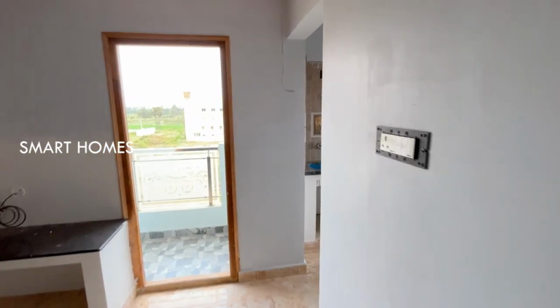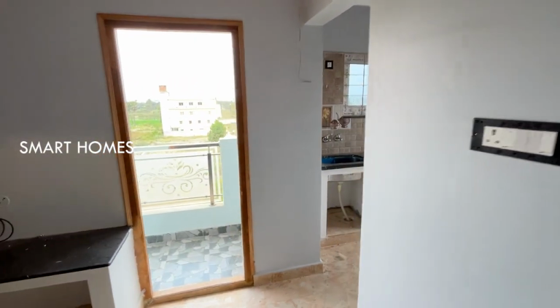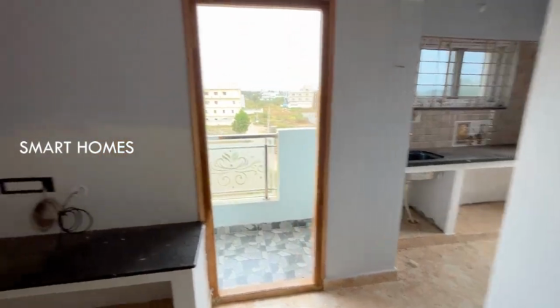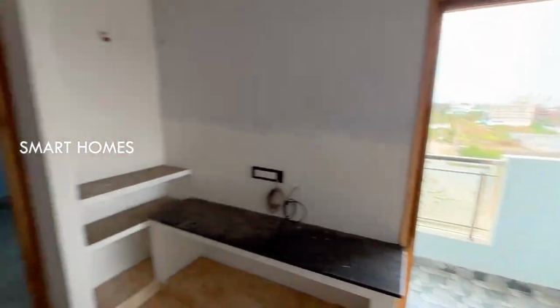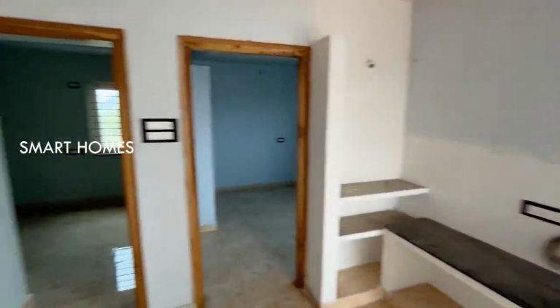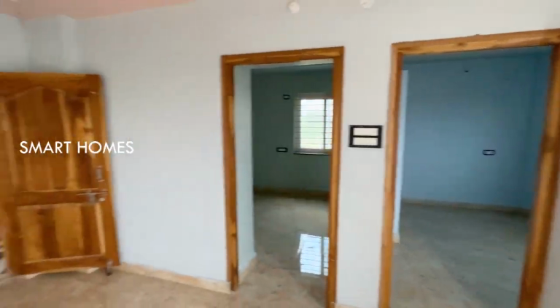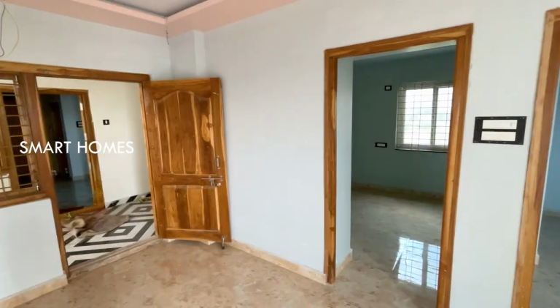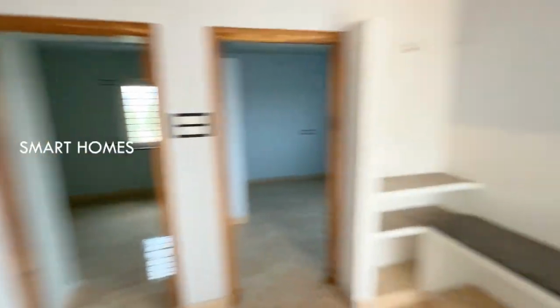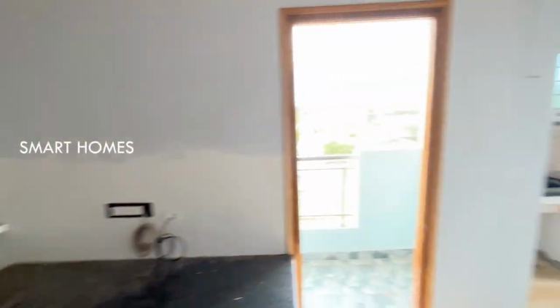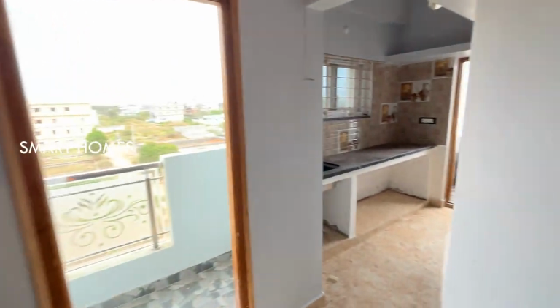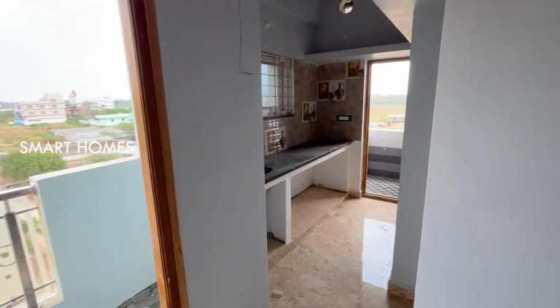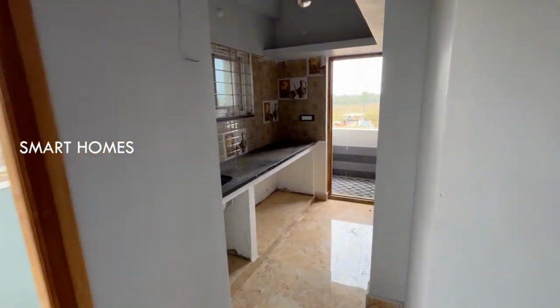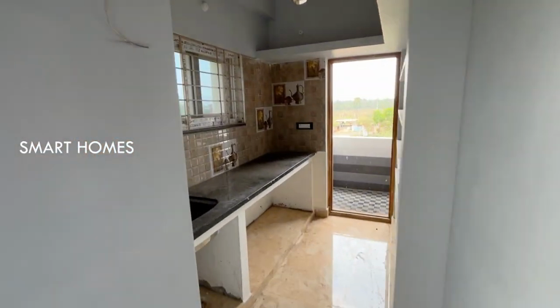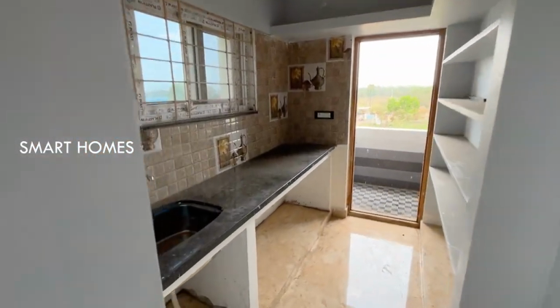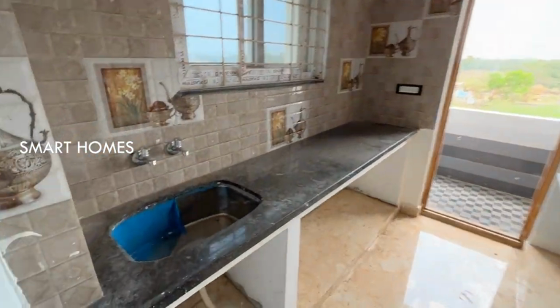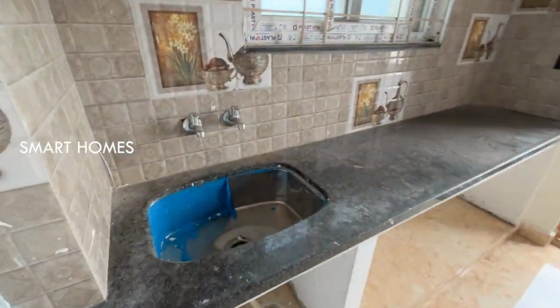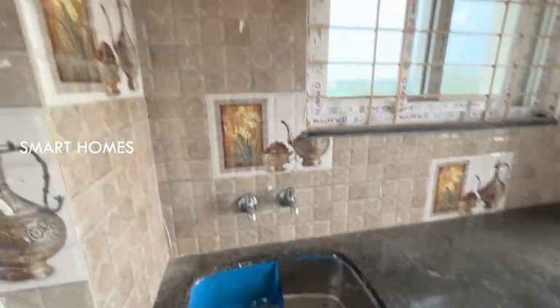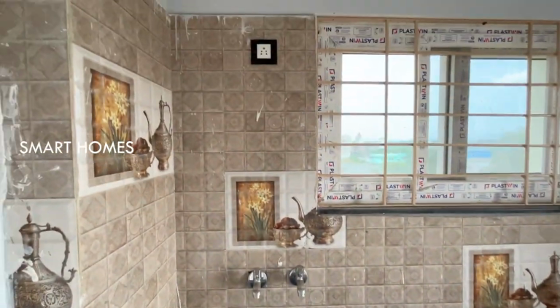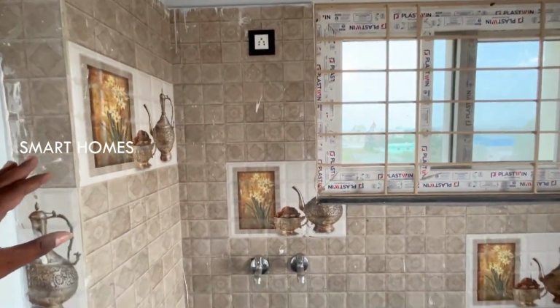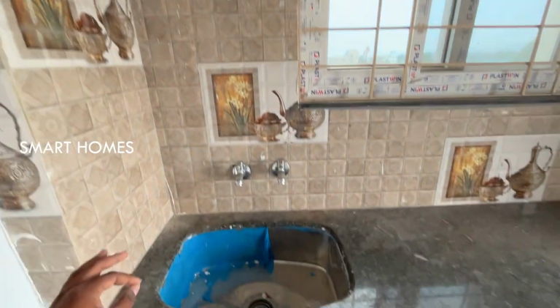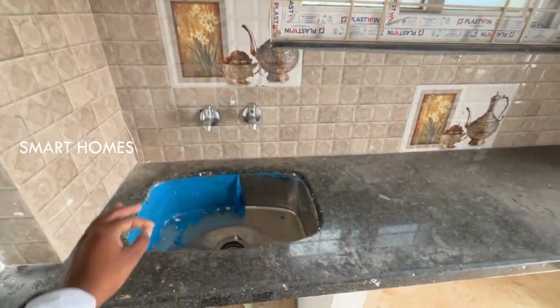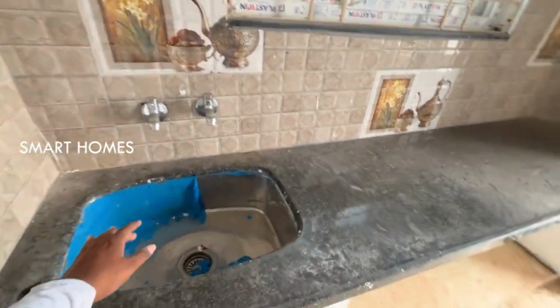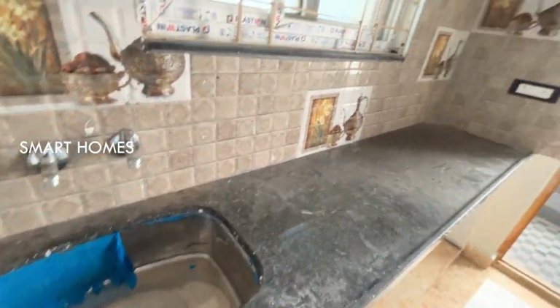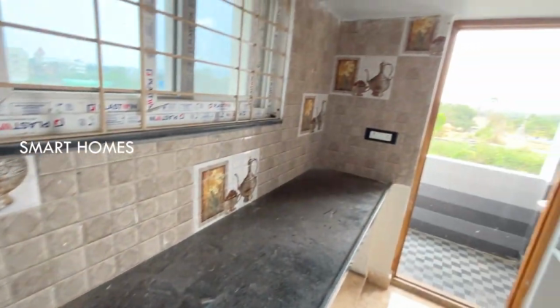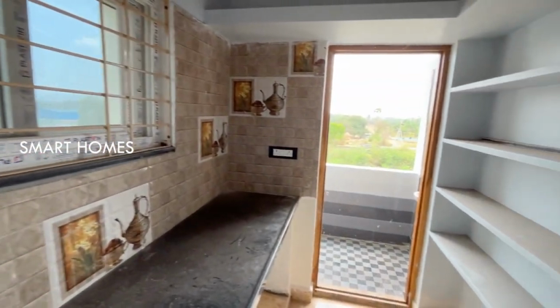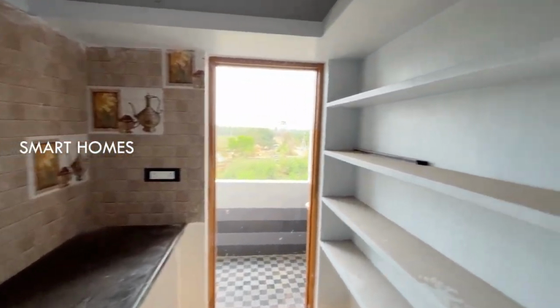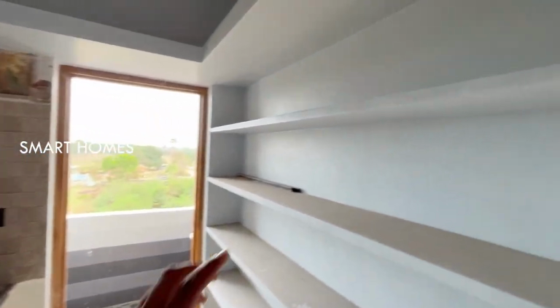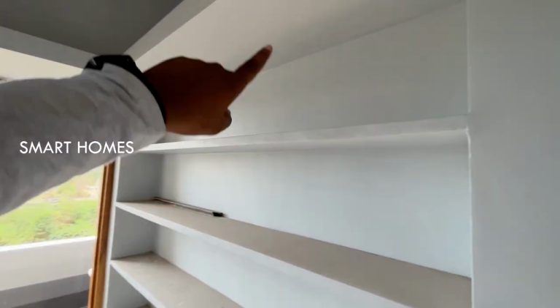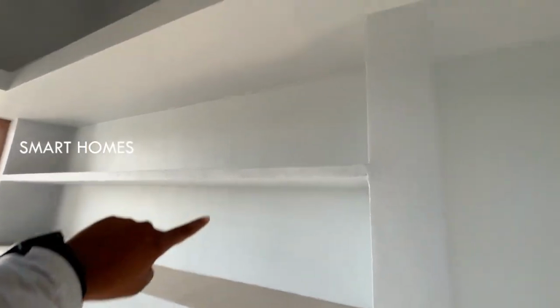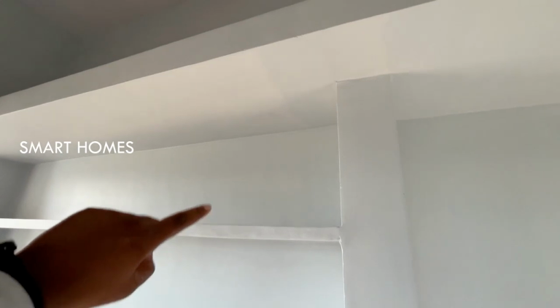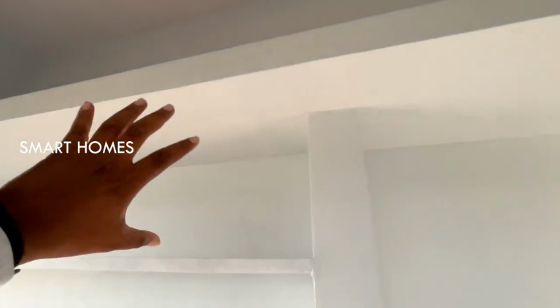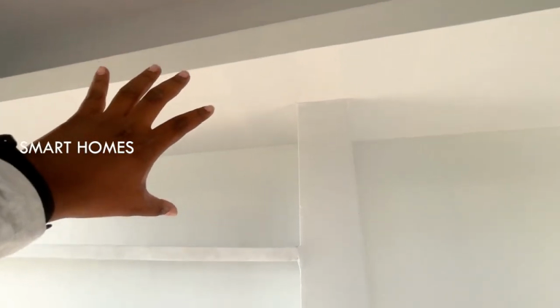You can see the hall — it is very decent. The kitchen has tiles and fittings. You can see the design of the almirahs.